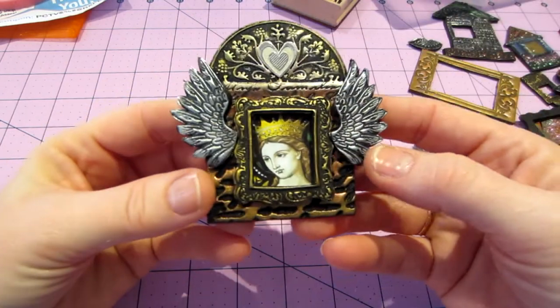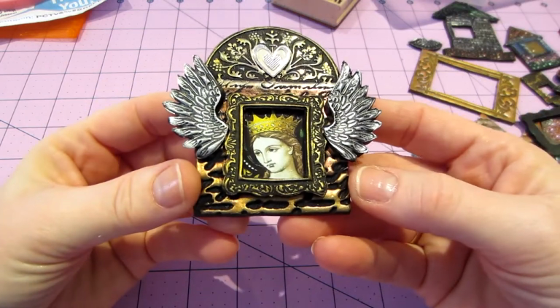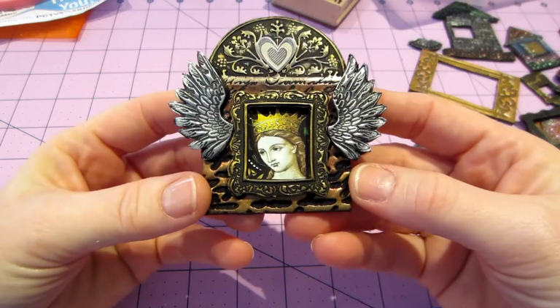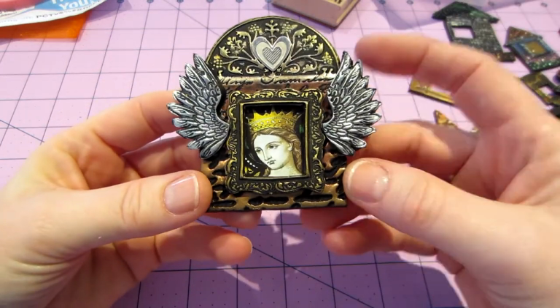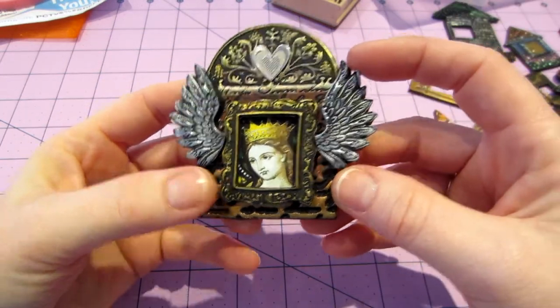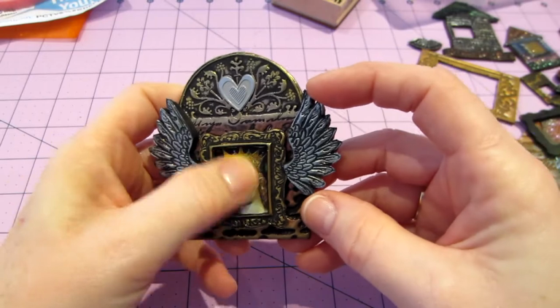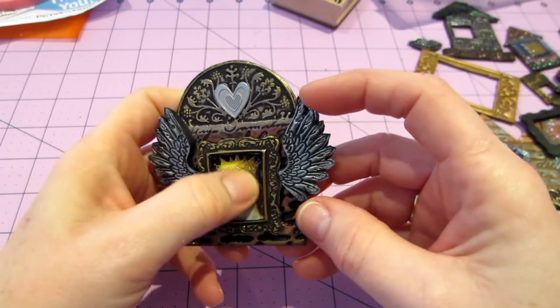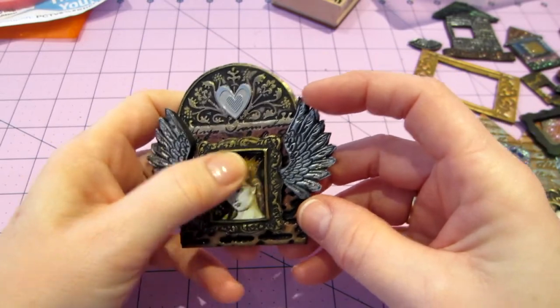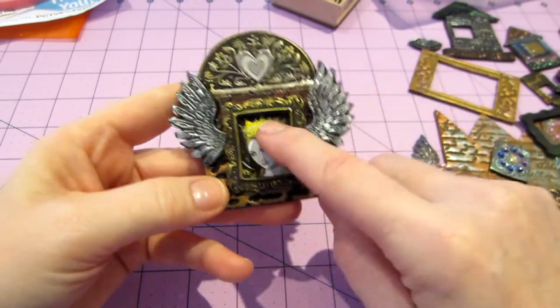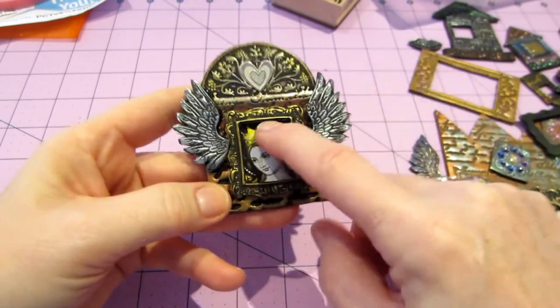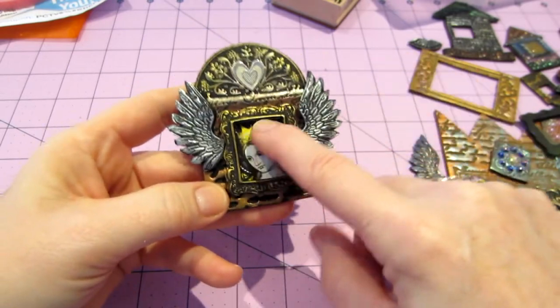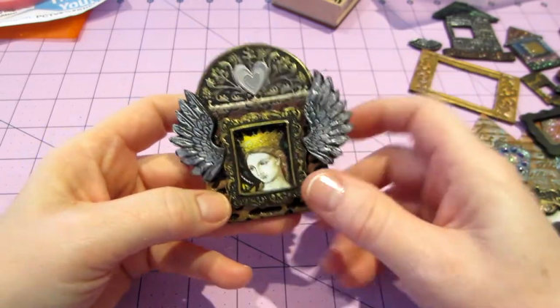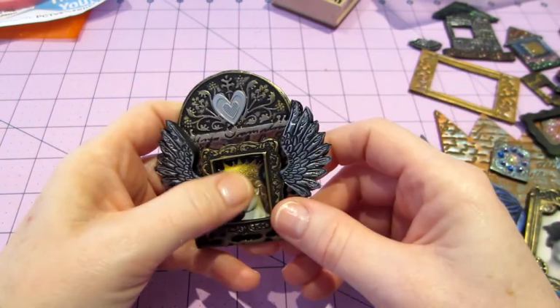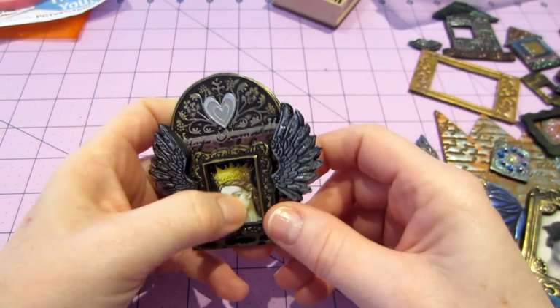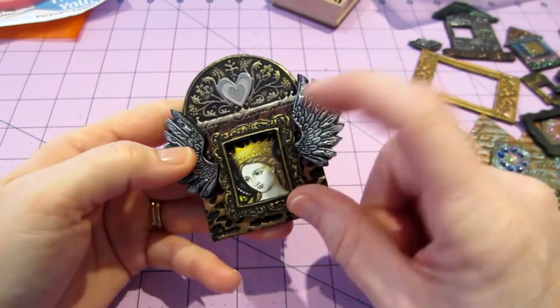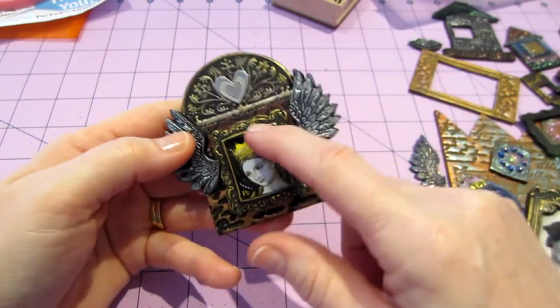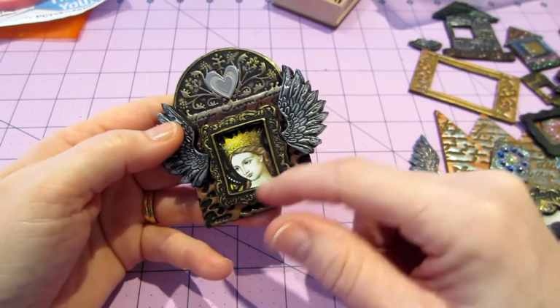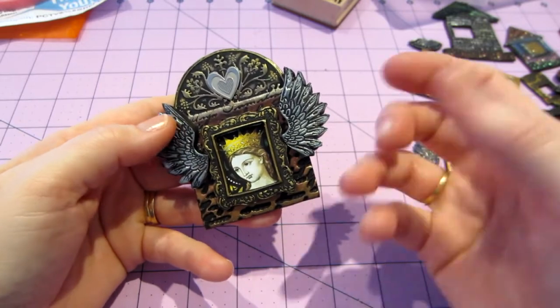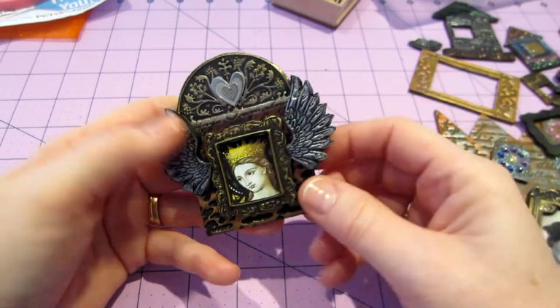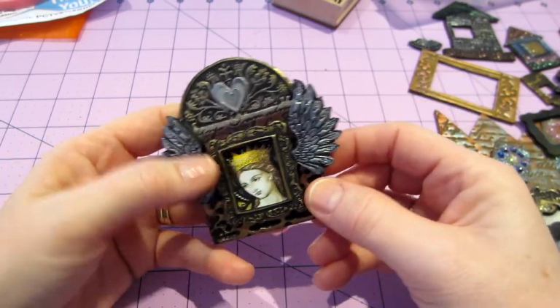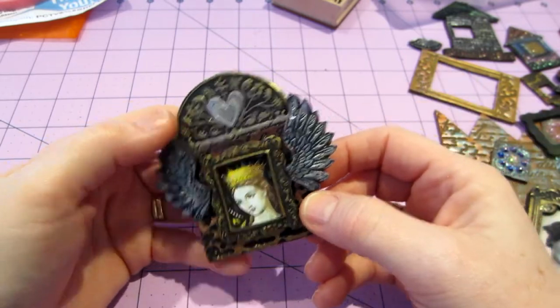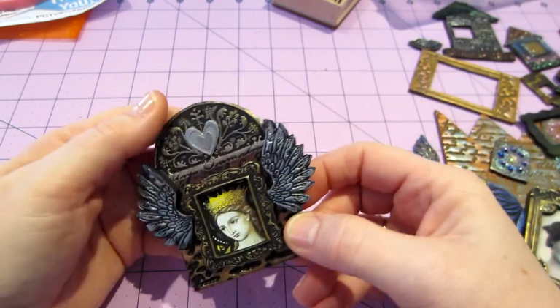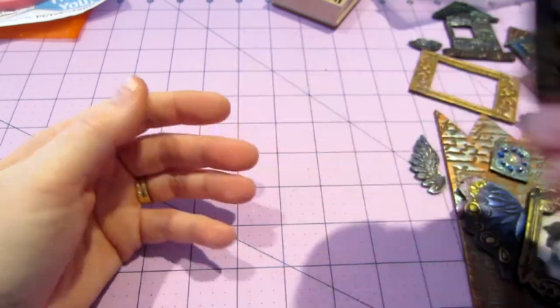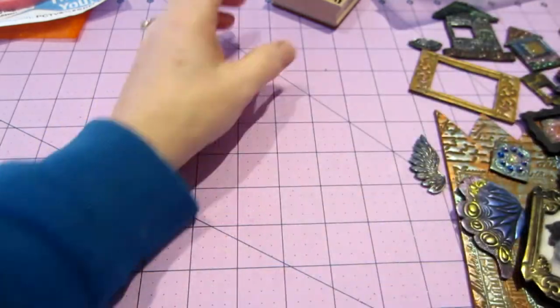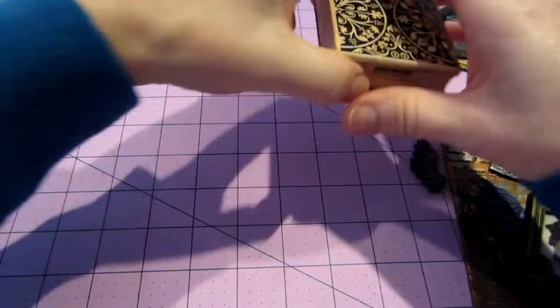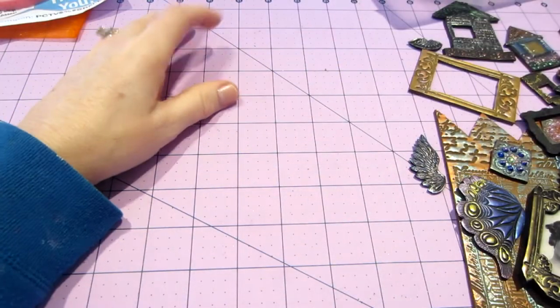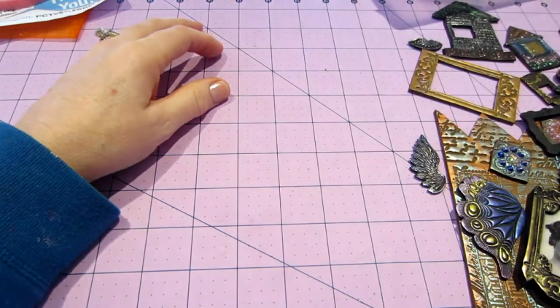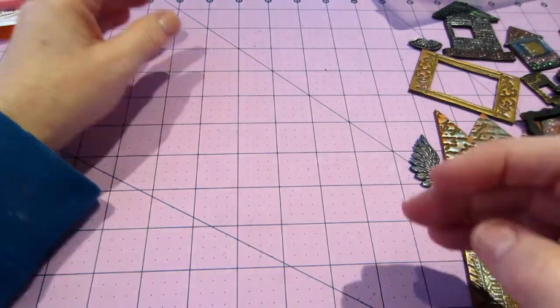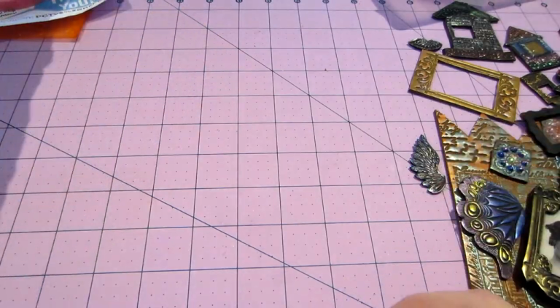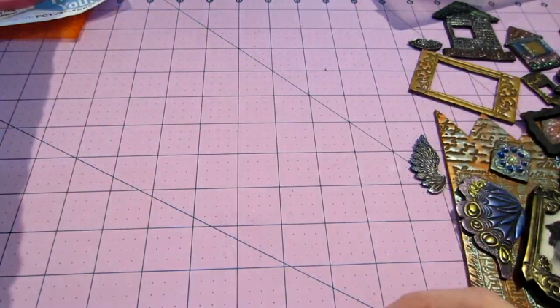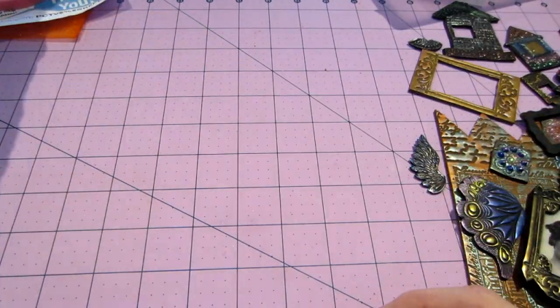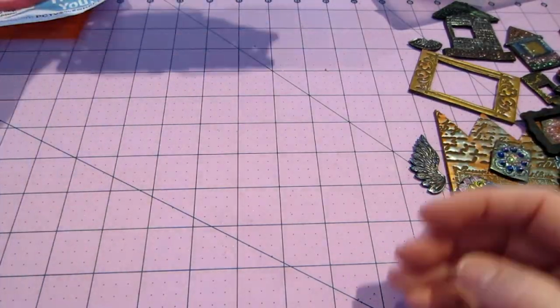I like this one too. This is a printable and I didn't put glossy accents on it or anything - it's just paper right behind the frame, I just glued it on. And I glued the heart on too - I showed you that already.